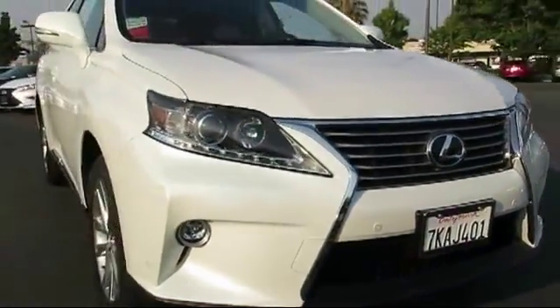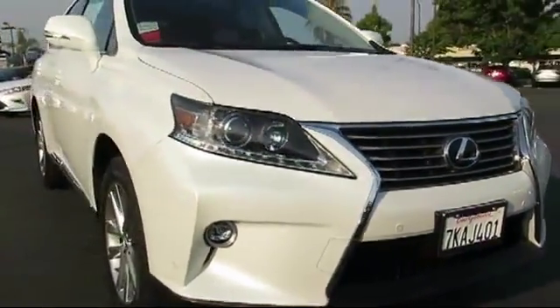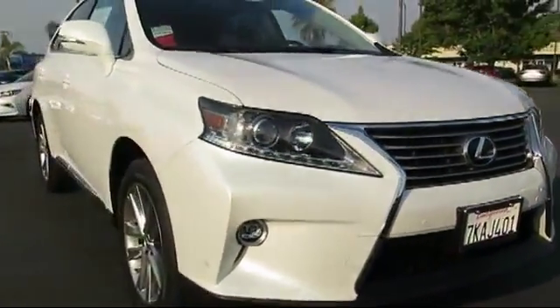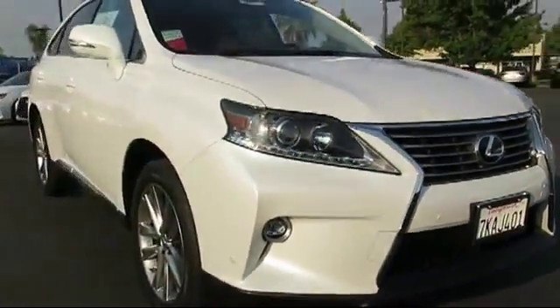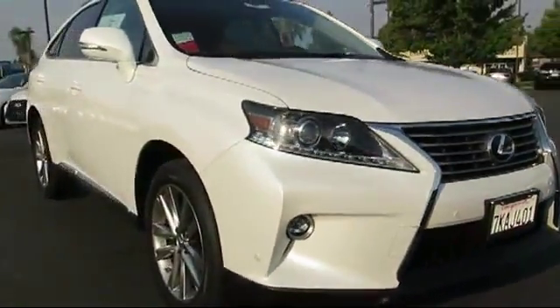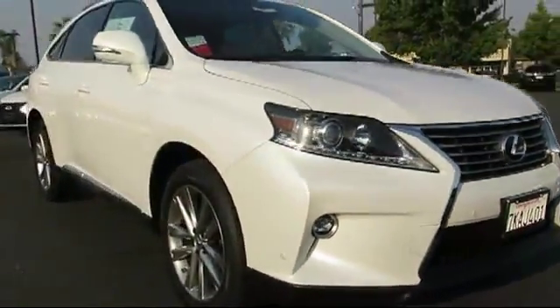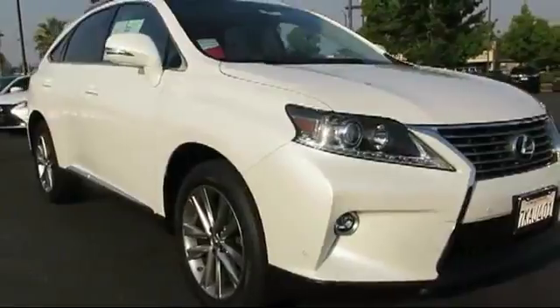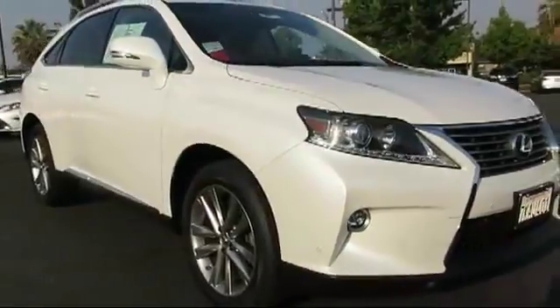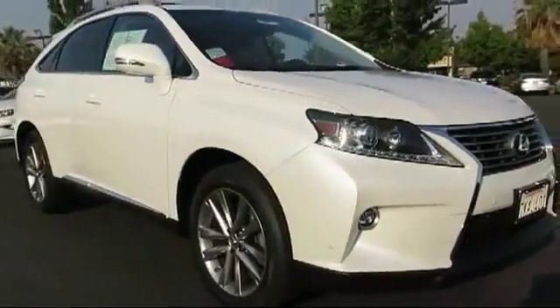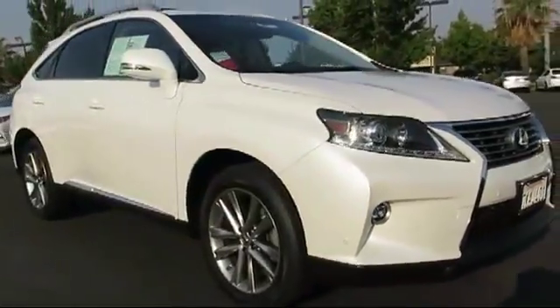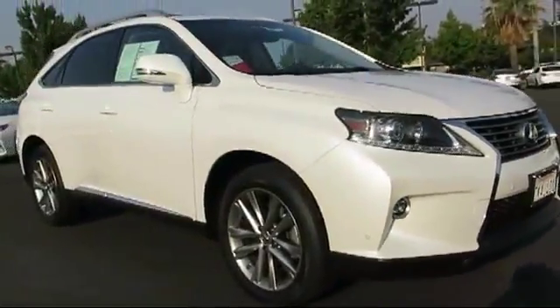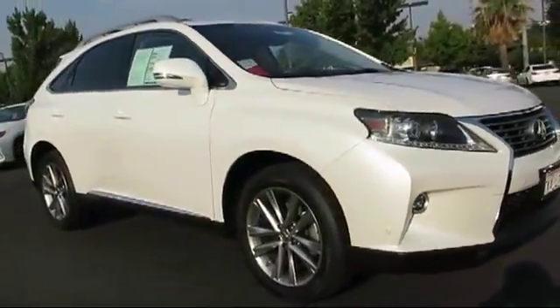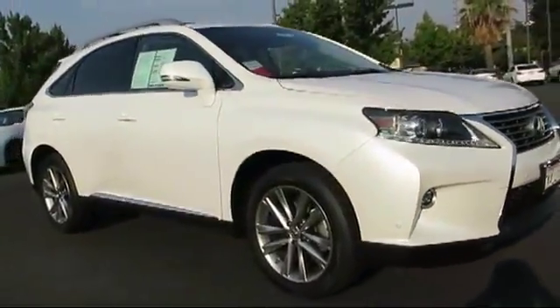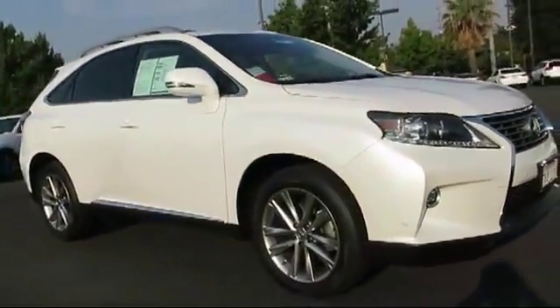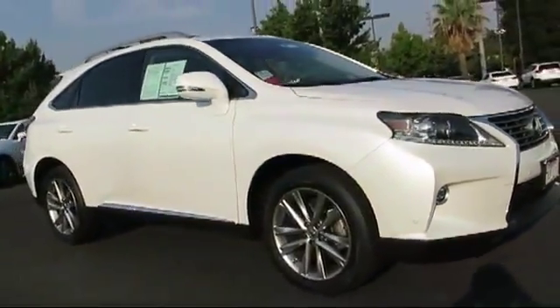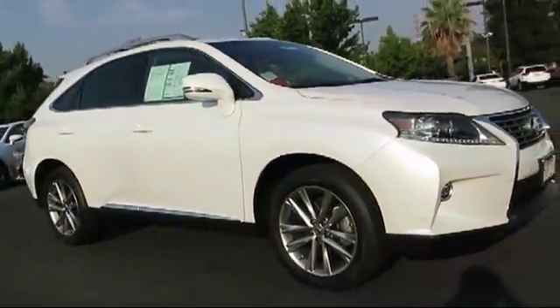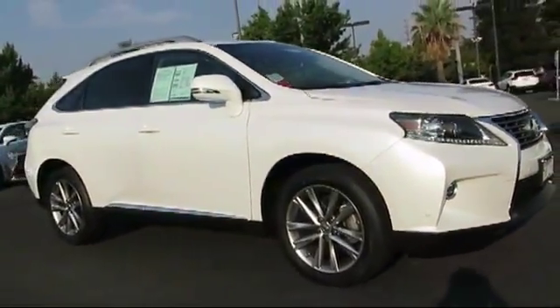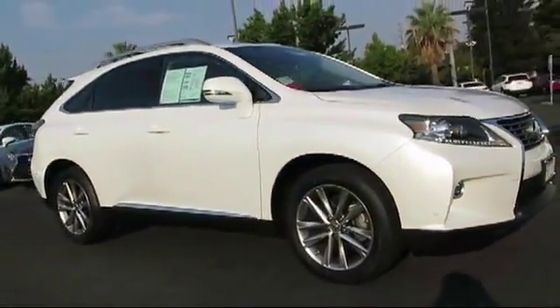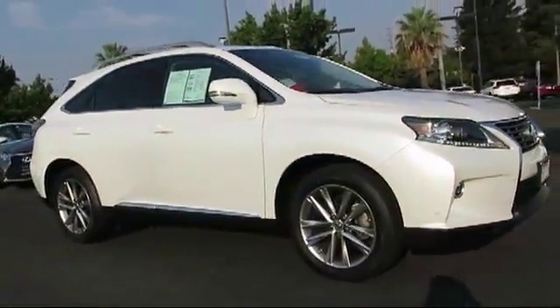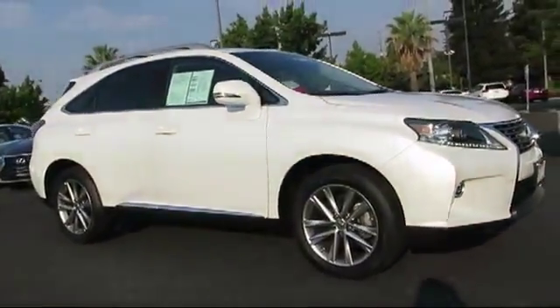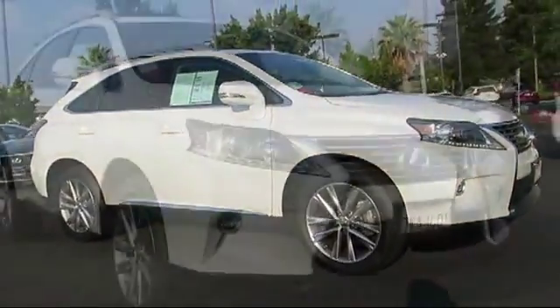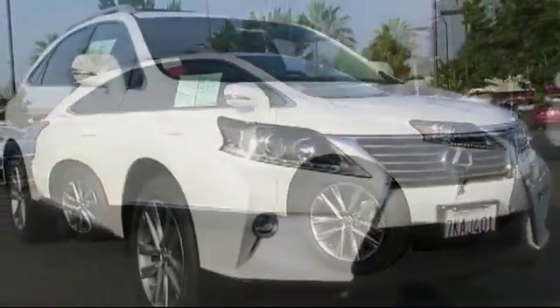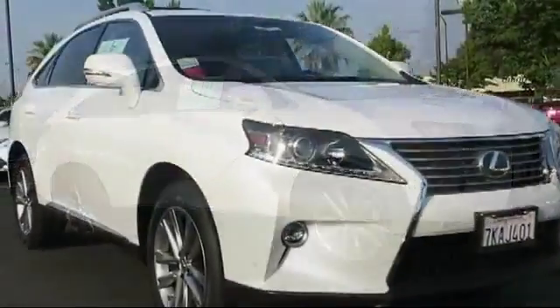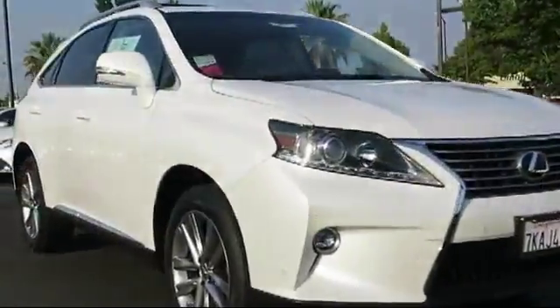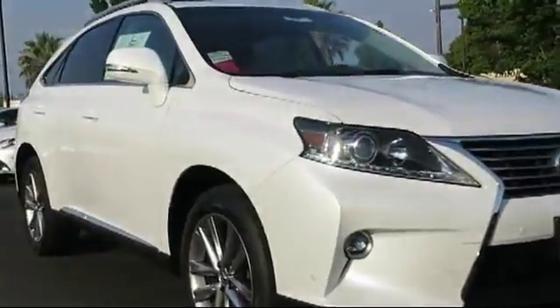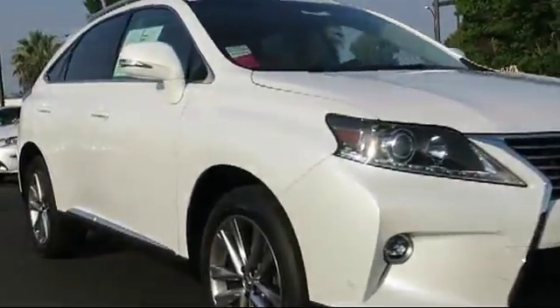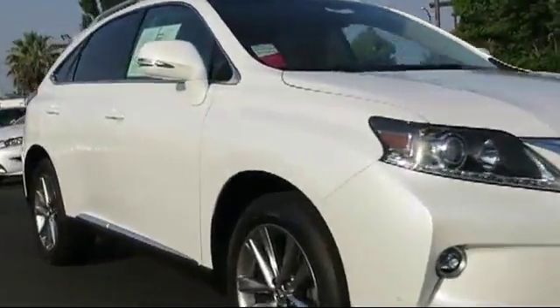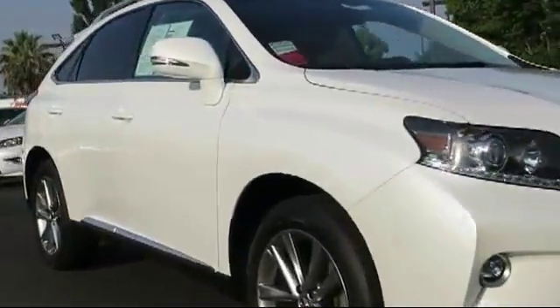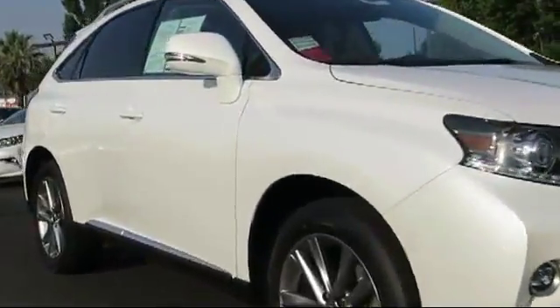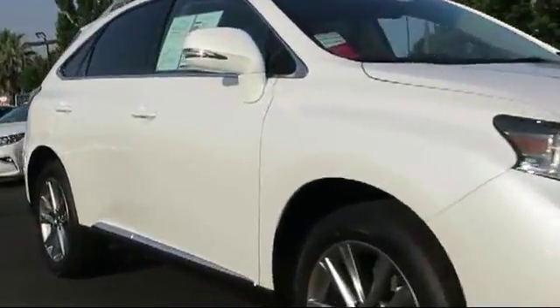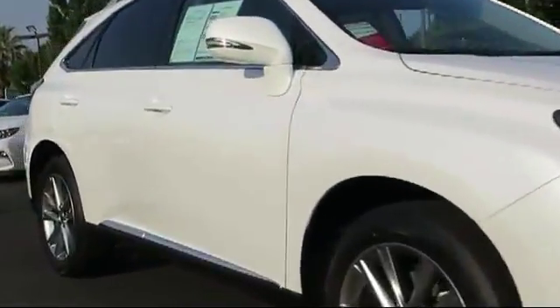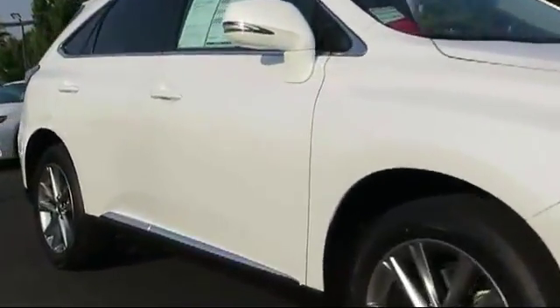This vehicle comes equipped with a navigation system, keyless entry, steering wheel controls, air conditioning, traction control, and fog lights.